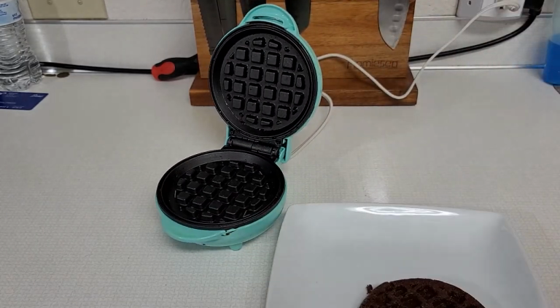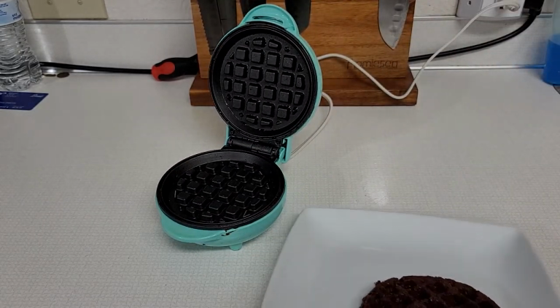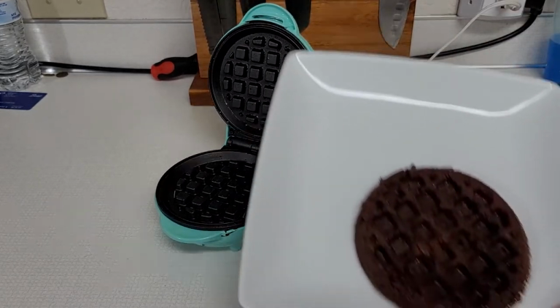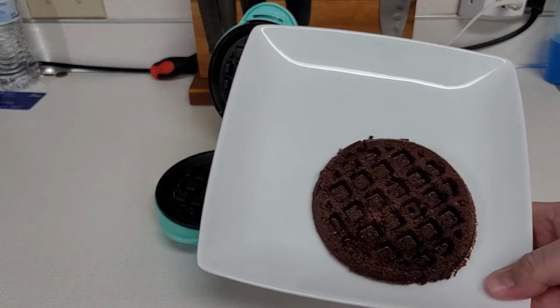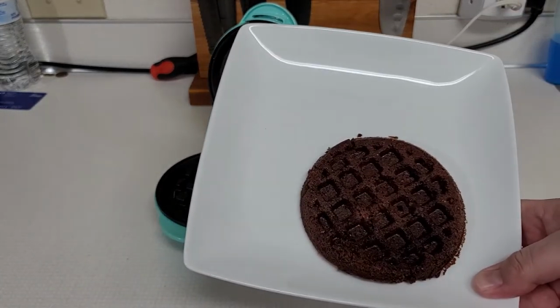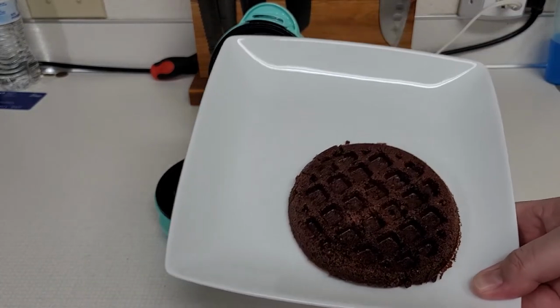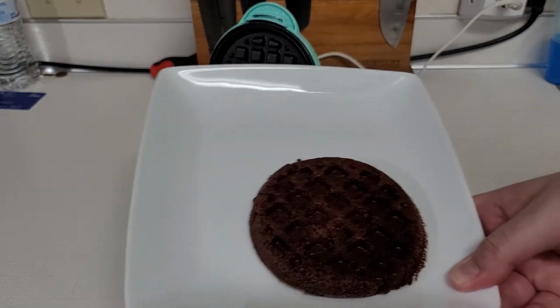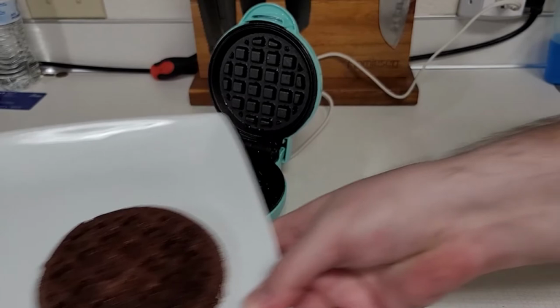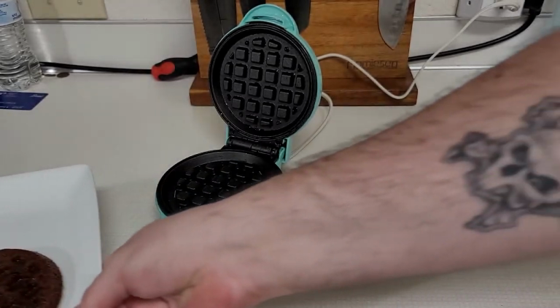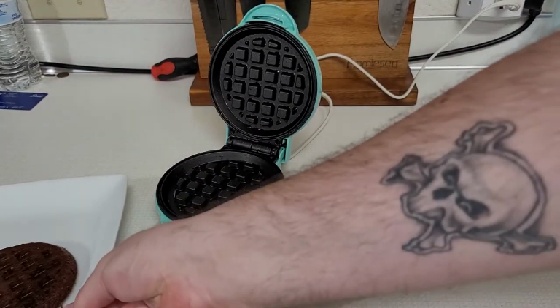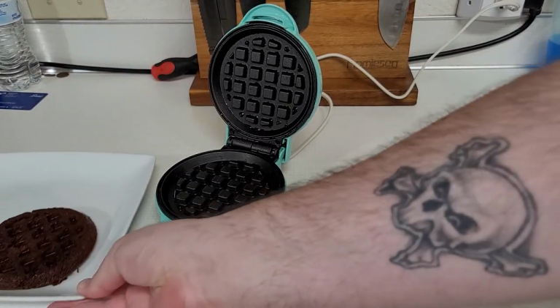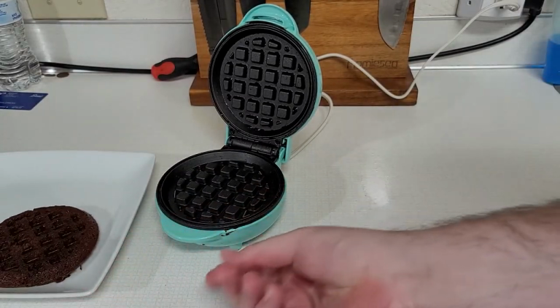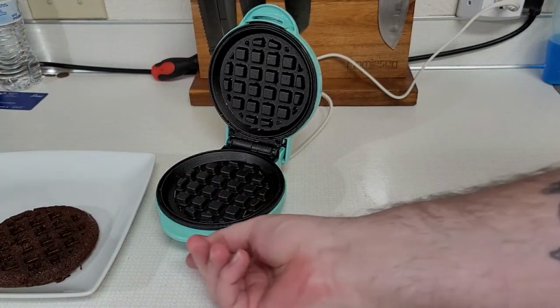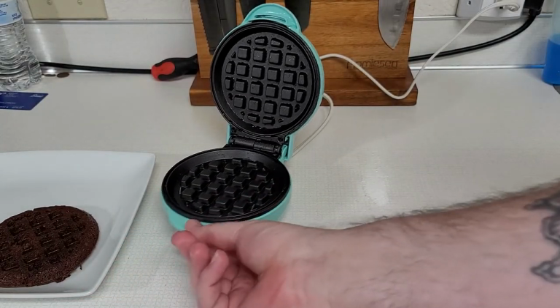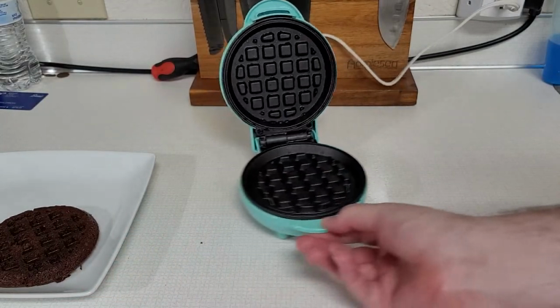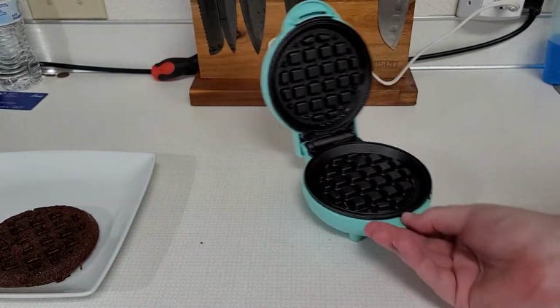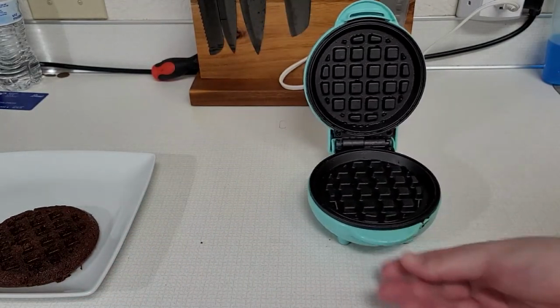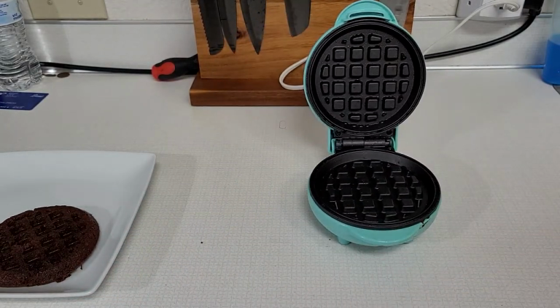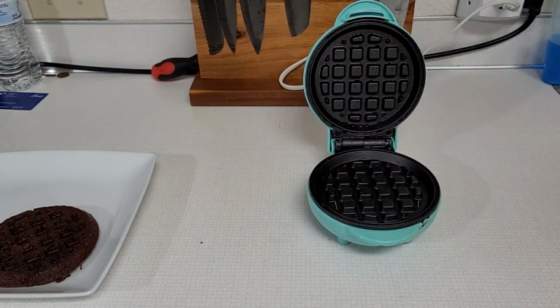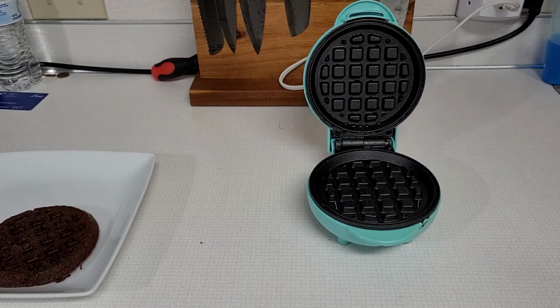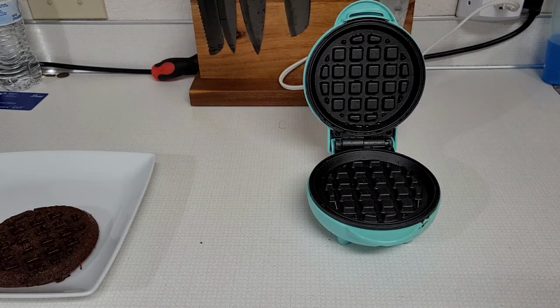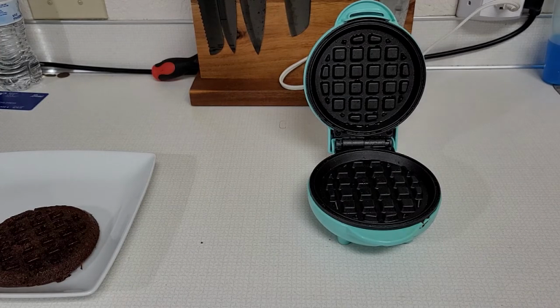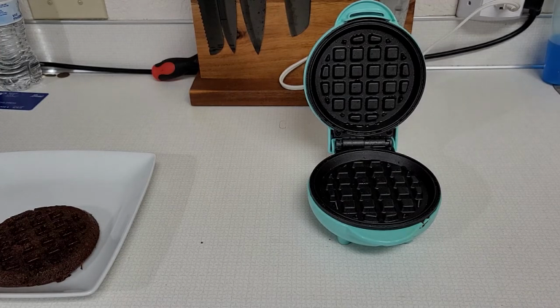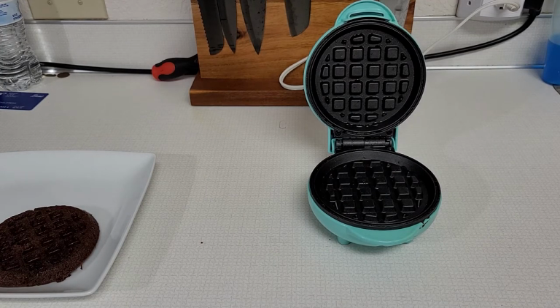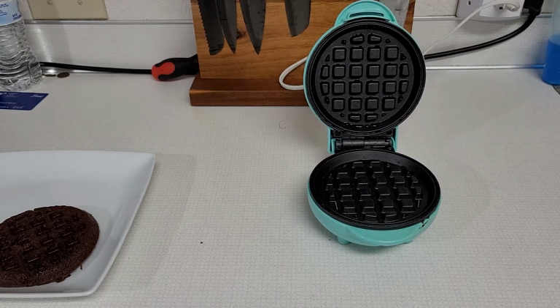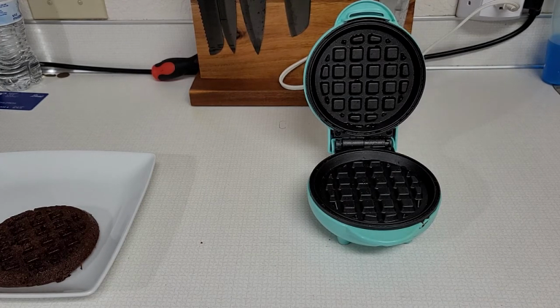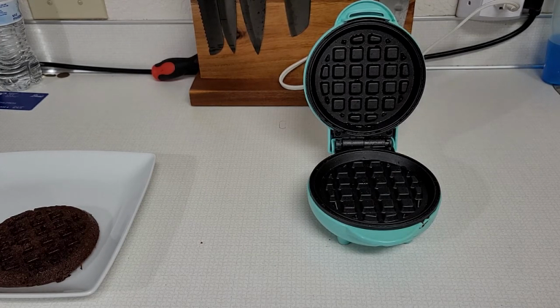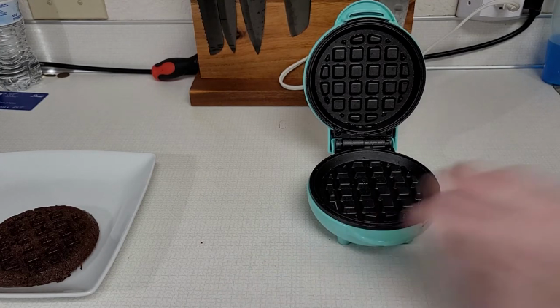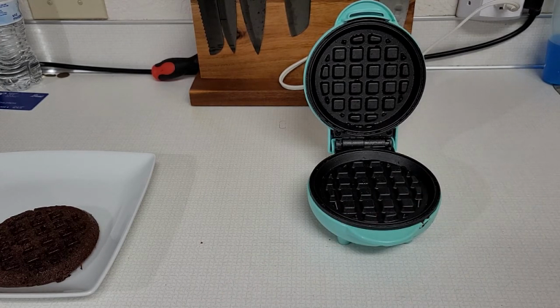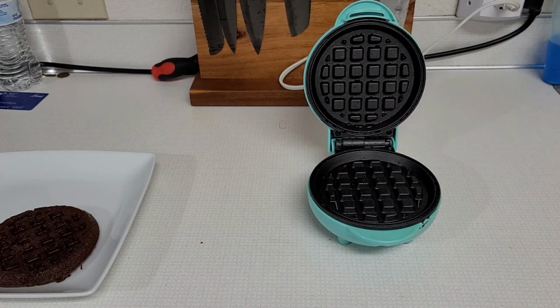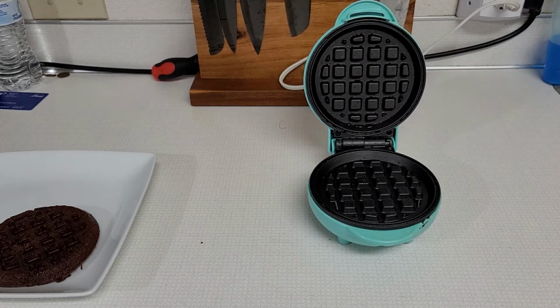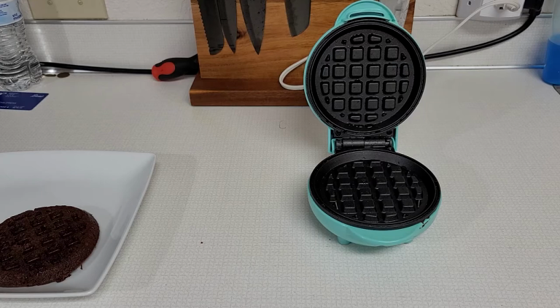Anyway, that's my demonstration of using the little mini waffle cooker. Works pretty well. You can do breakfast, lunch, and even dessert with it. Thank you for stopping by — subscribe, like, and comment below.